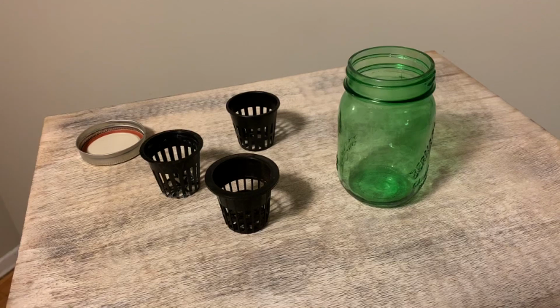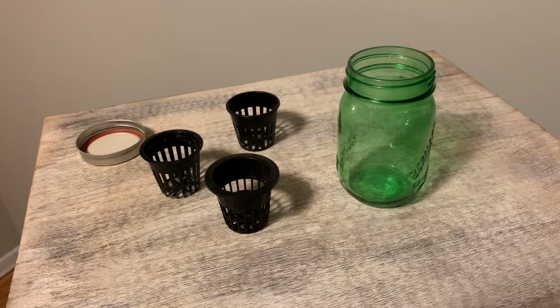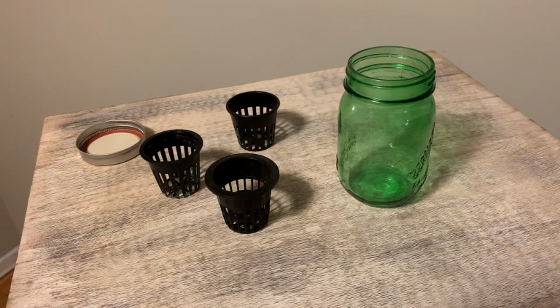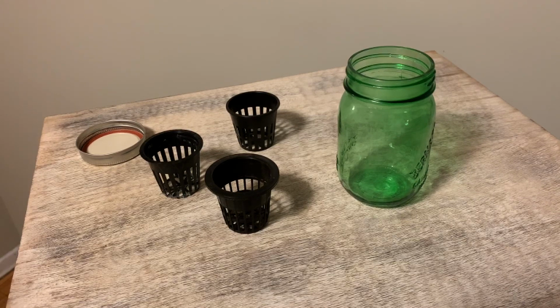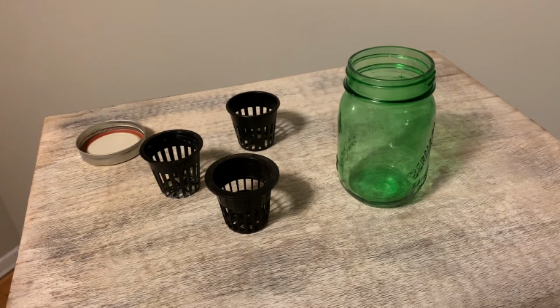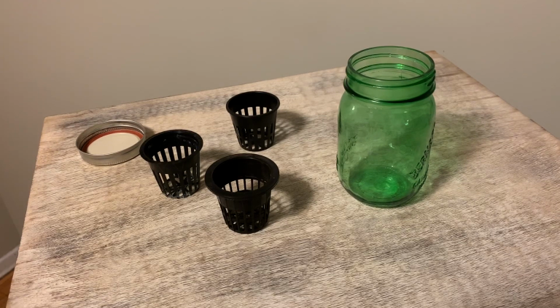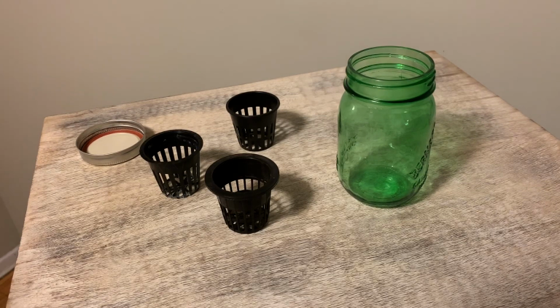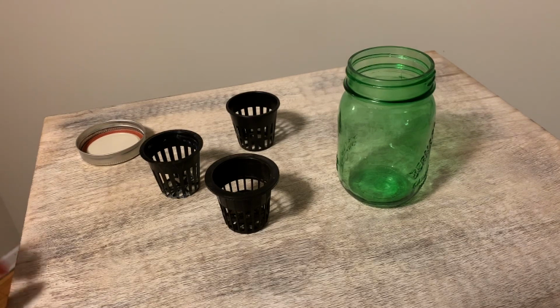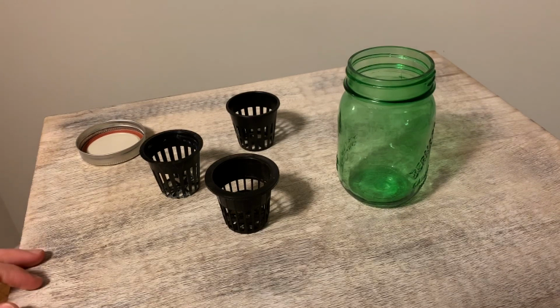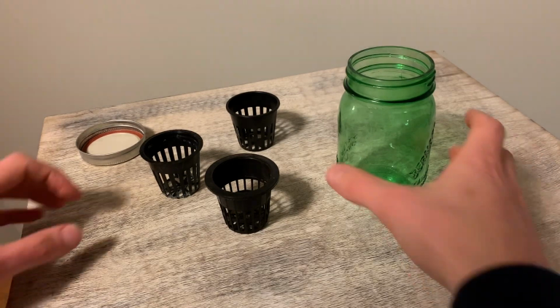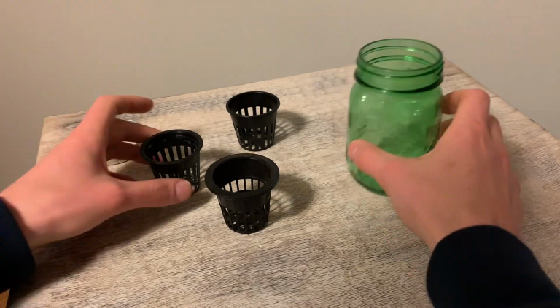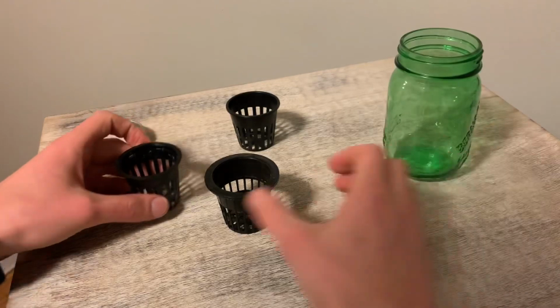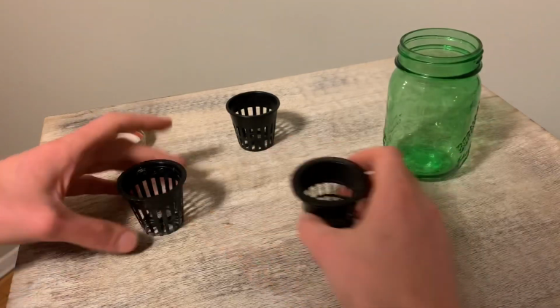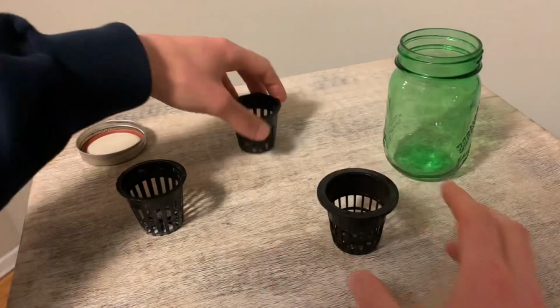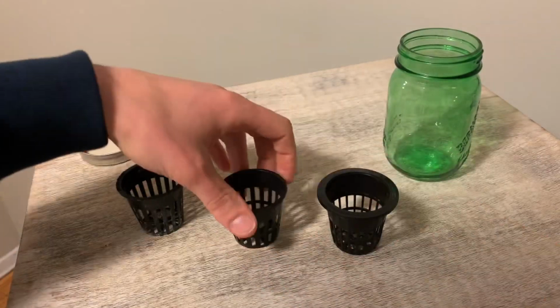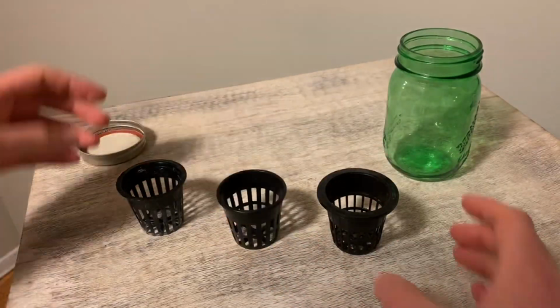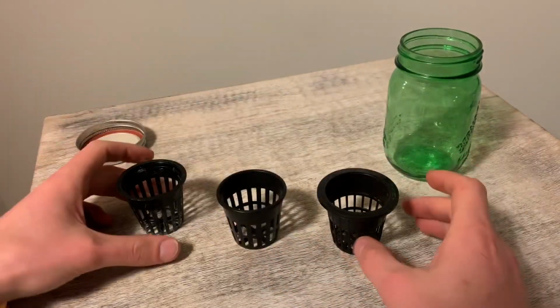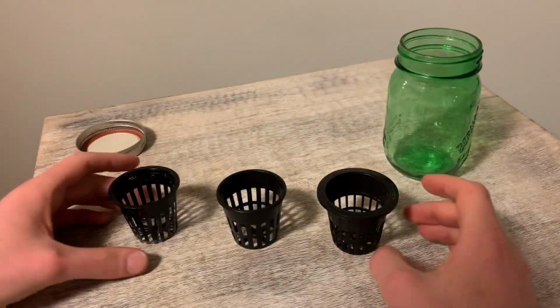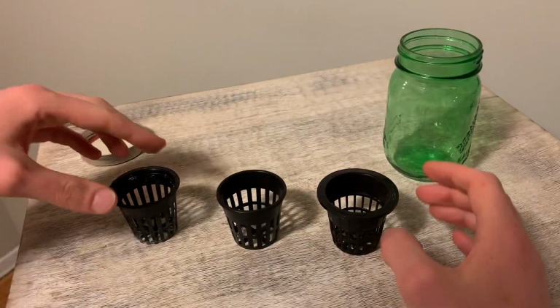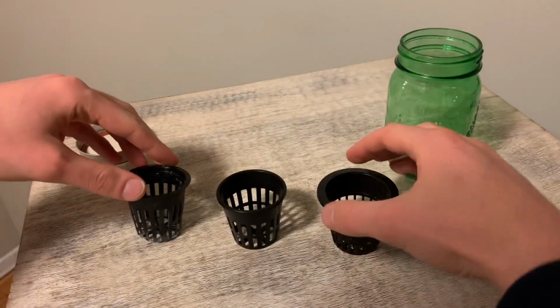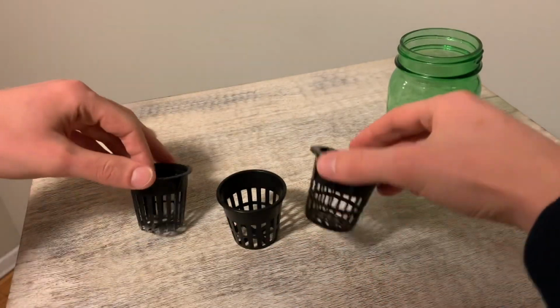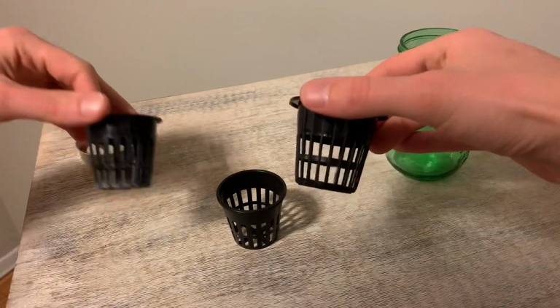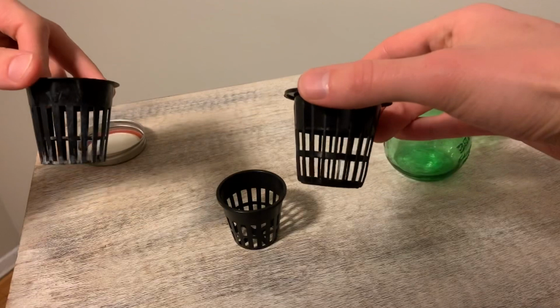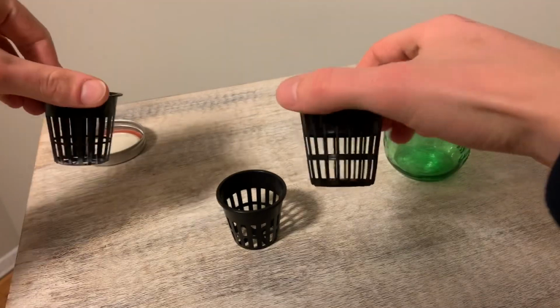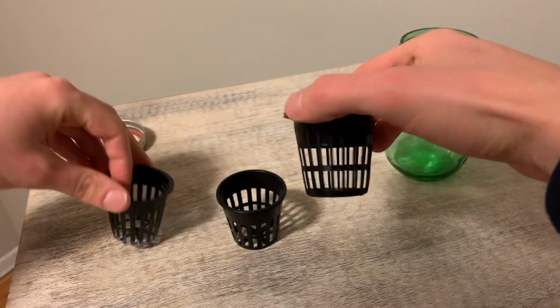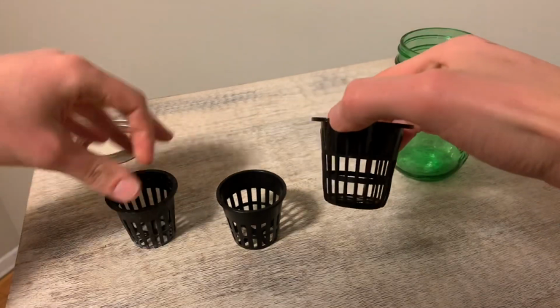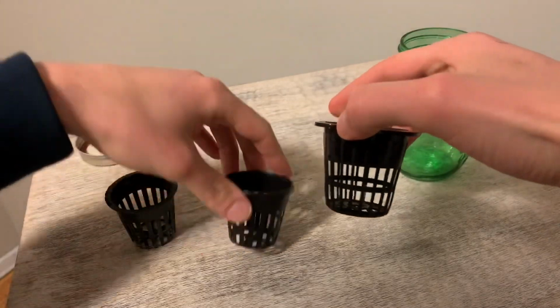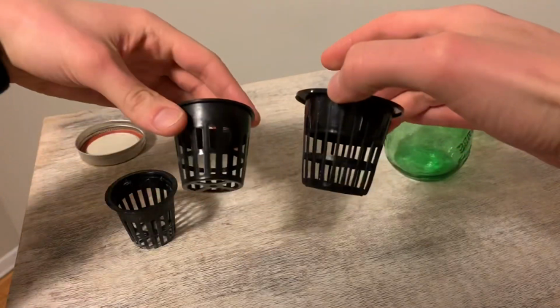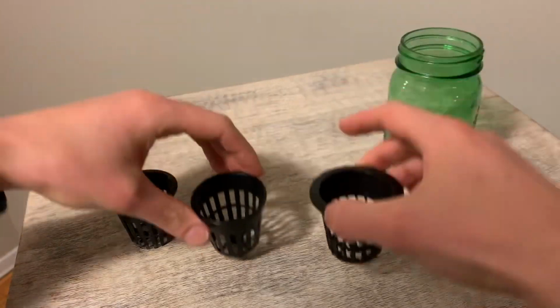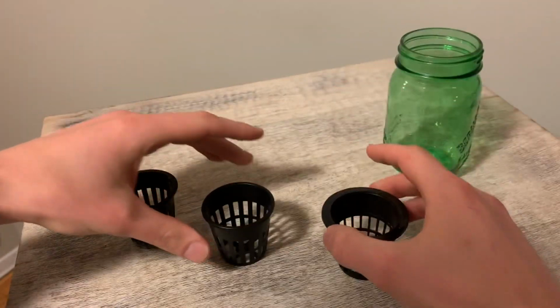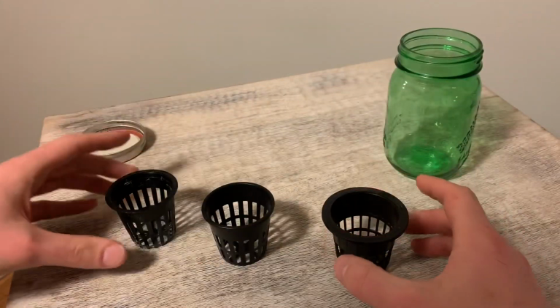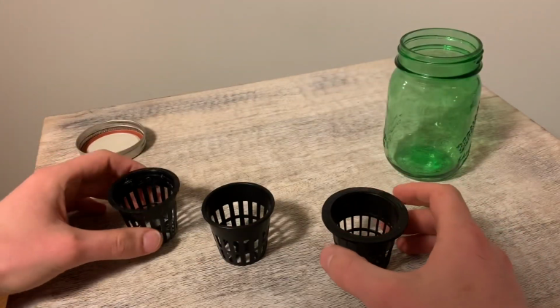Hi everyone and welcome to my channel. Today I'm going to be talking a bit about net cups, how to pick the right net cup to start and where you want to place your net cups for optimal plant growth.